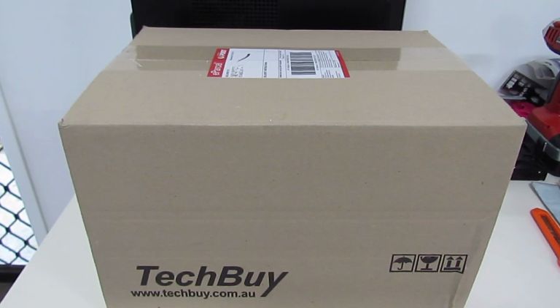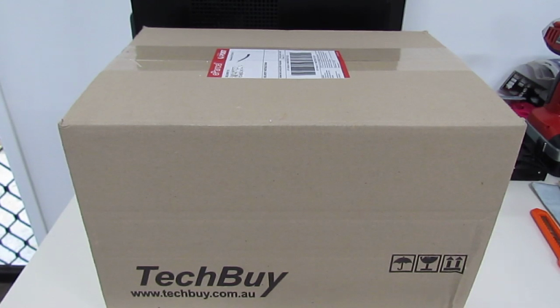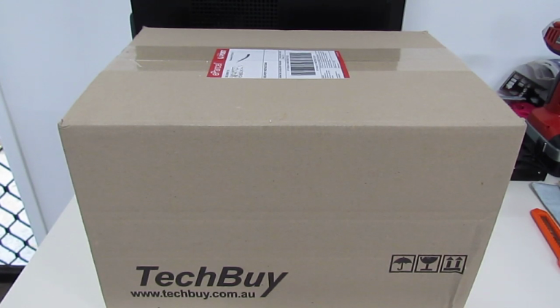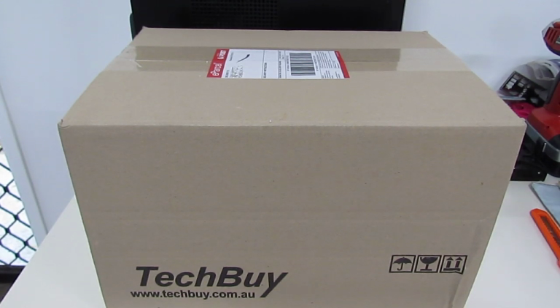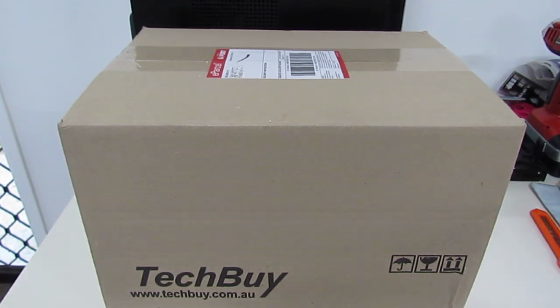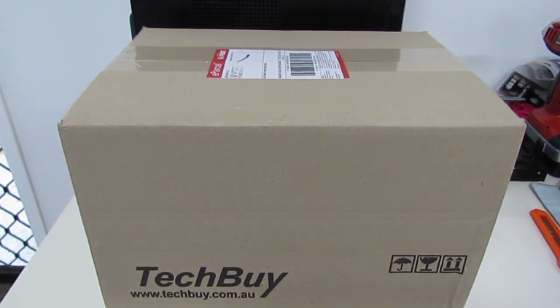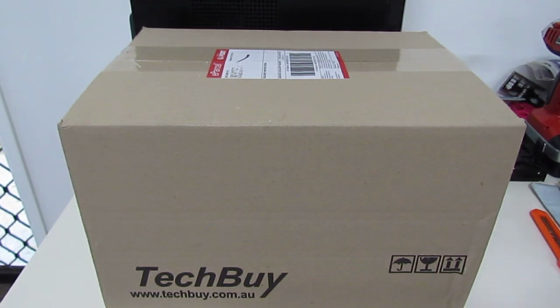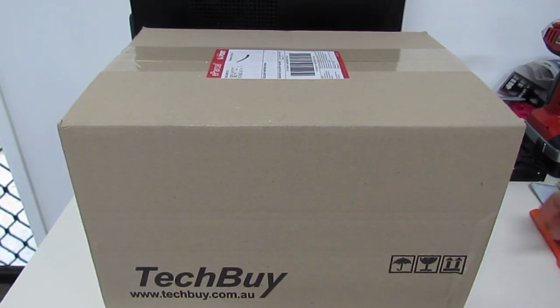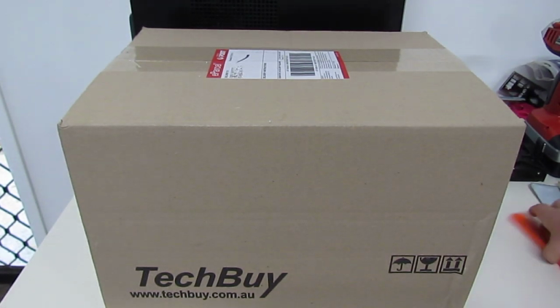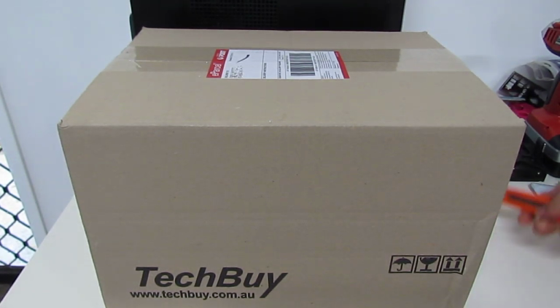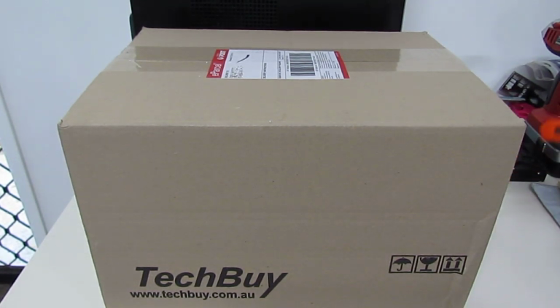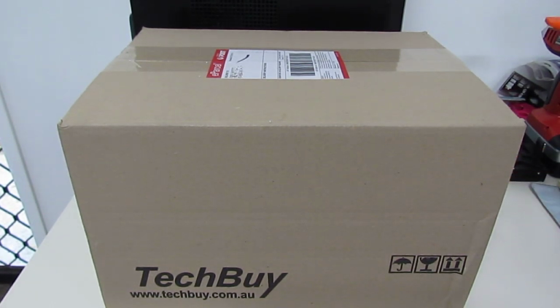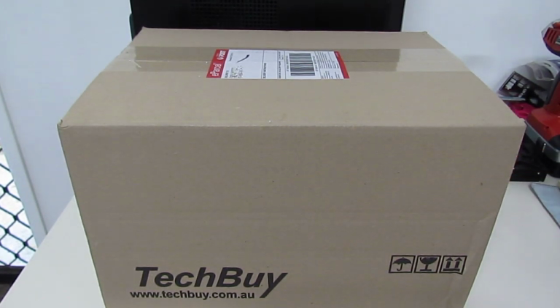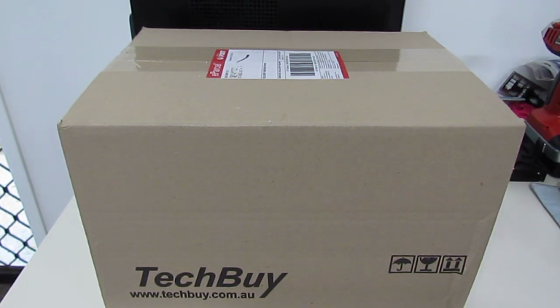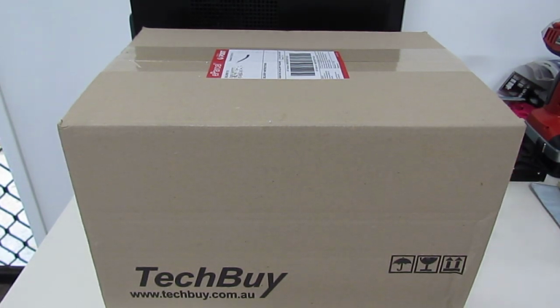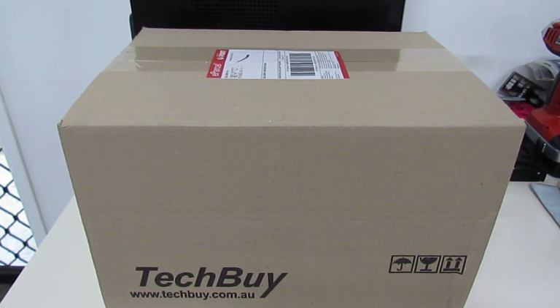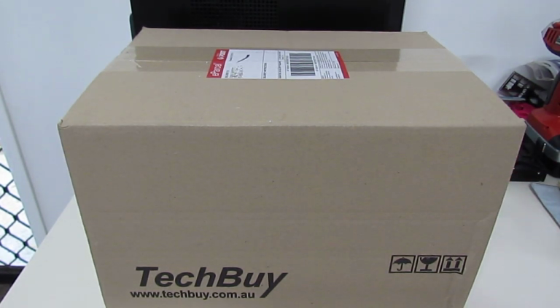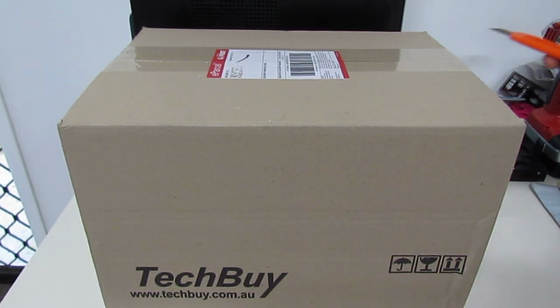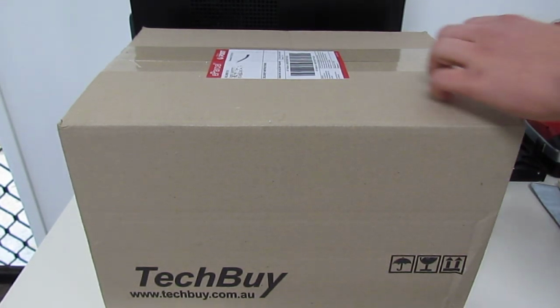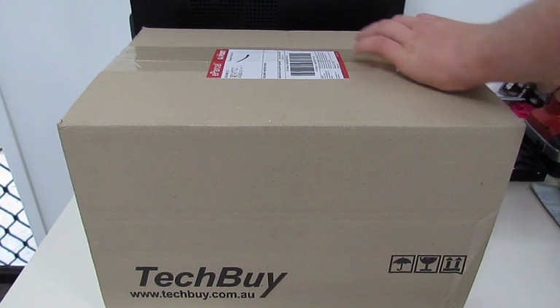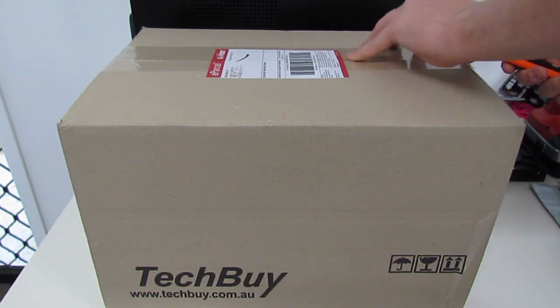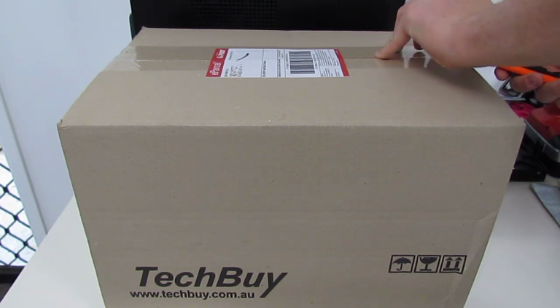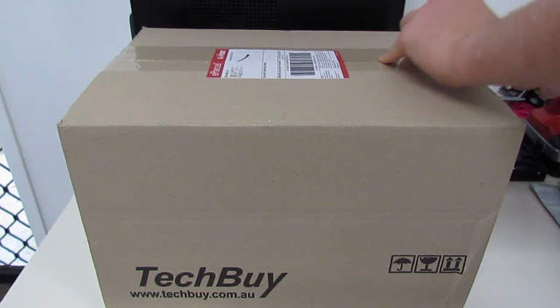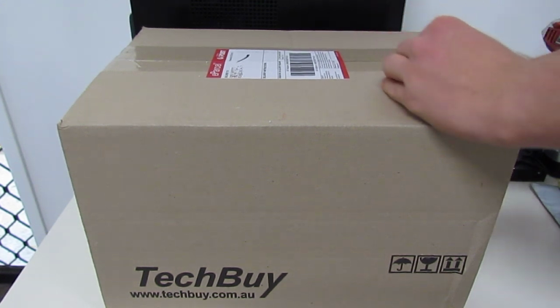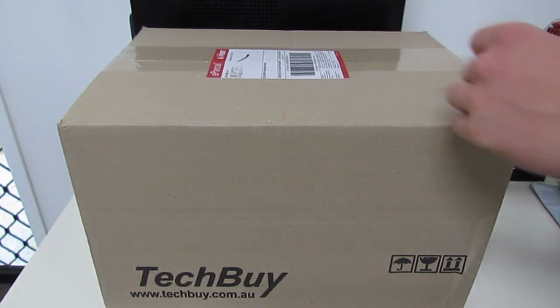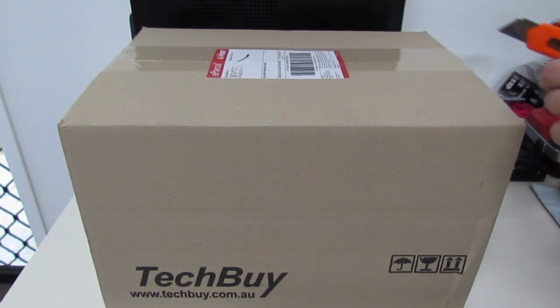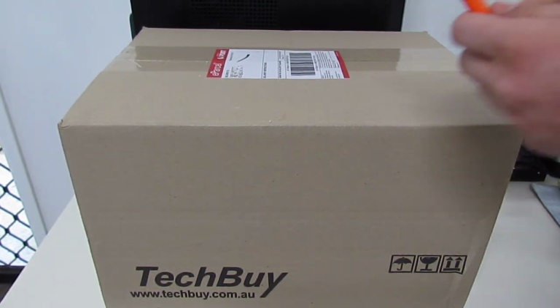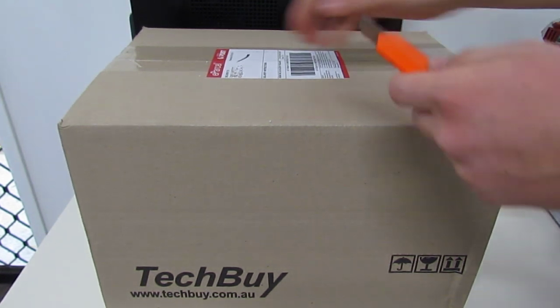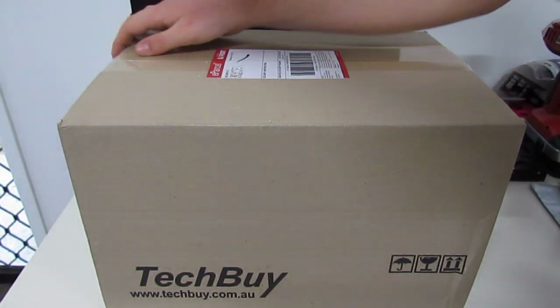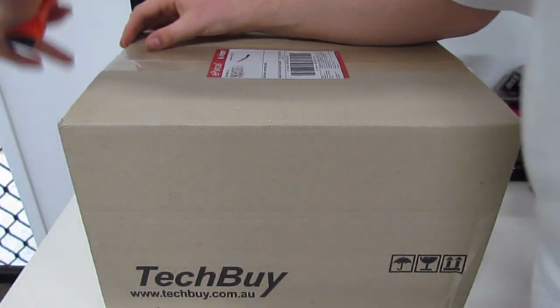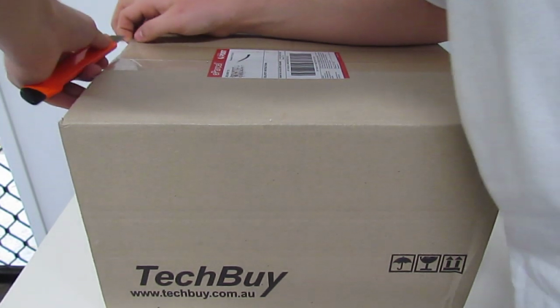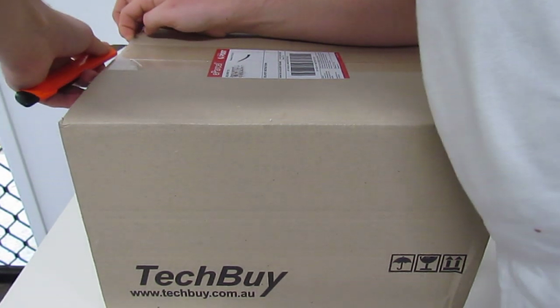Welcome back guys. Today I will be showing you something interesting — another parcel I got today, something to add to my collection. Let's open it up.